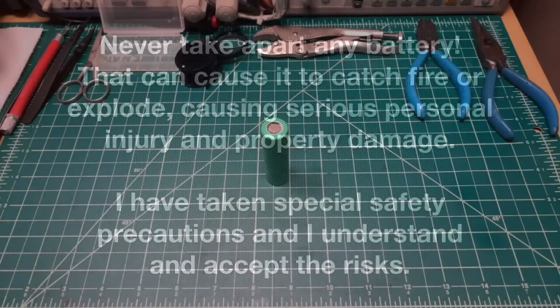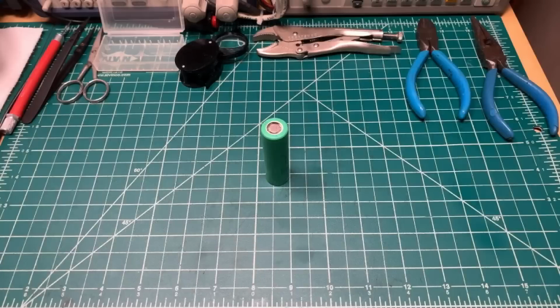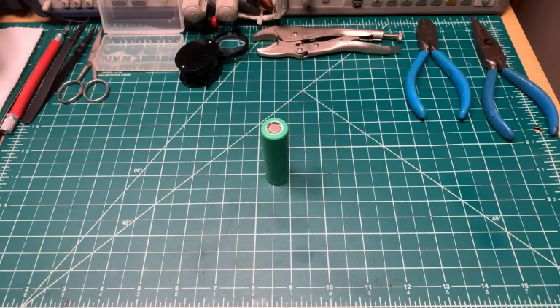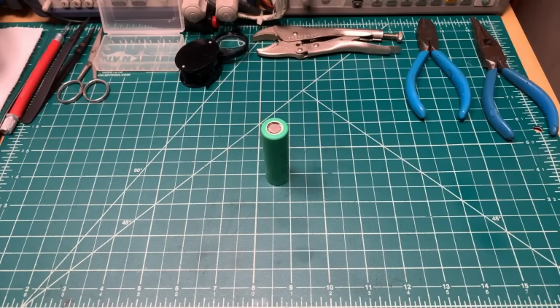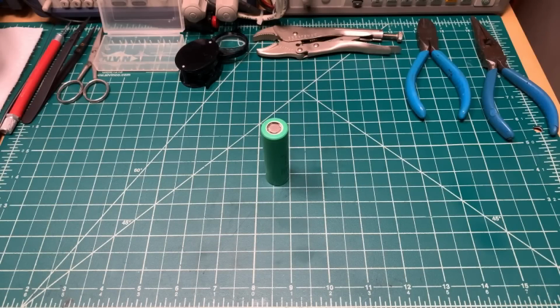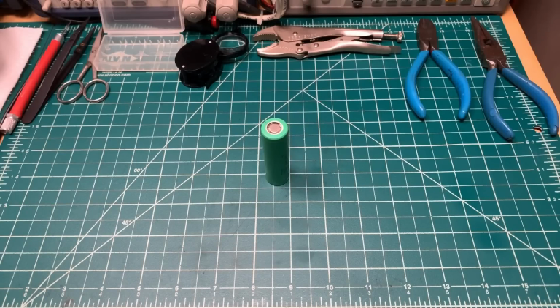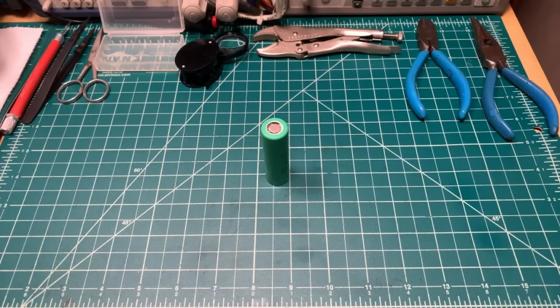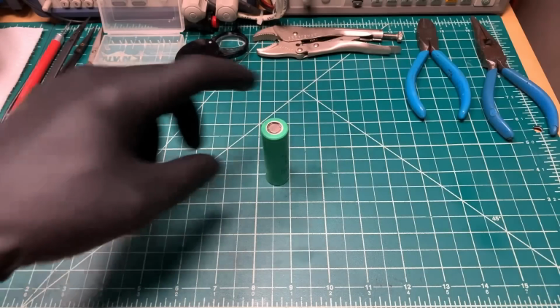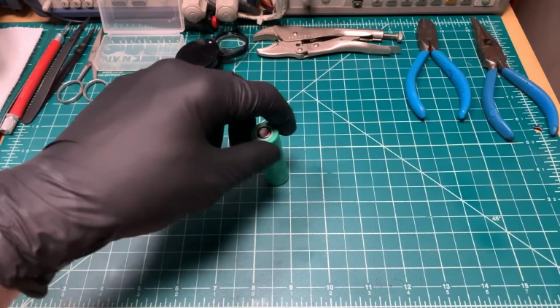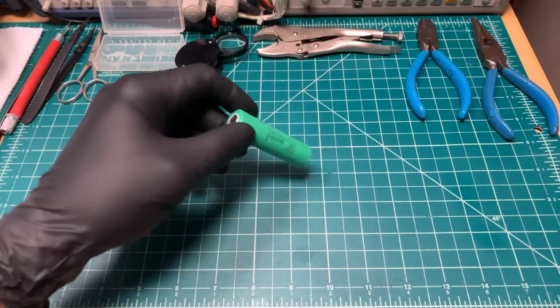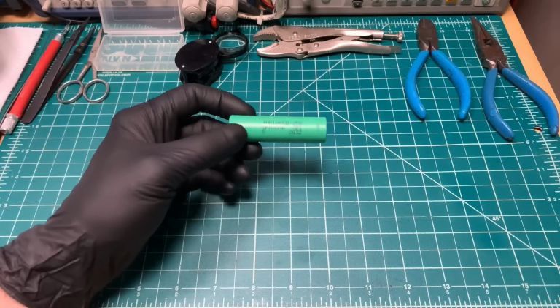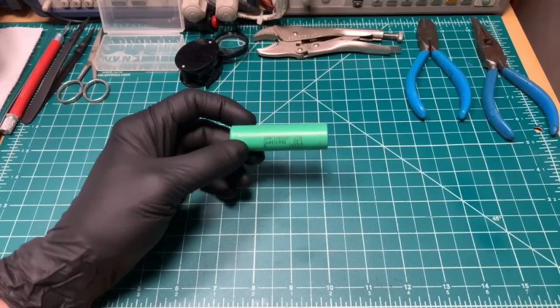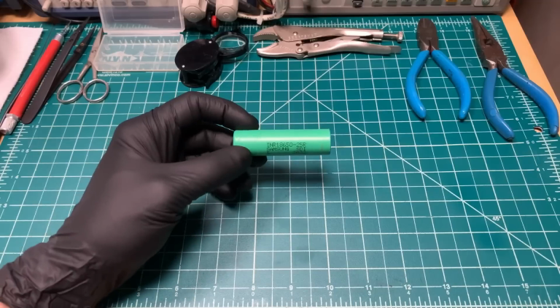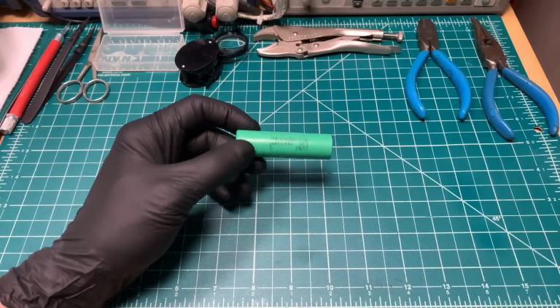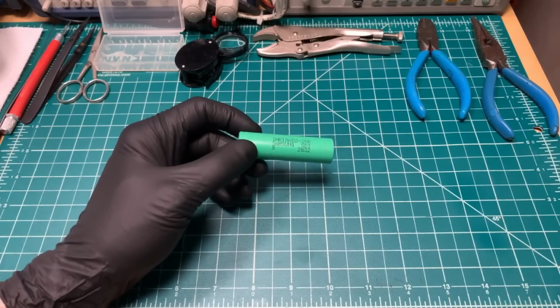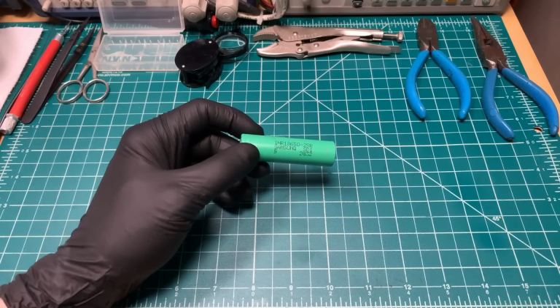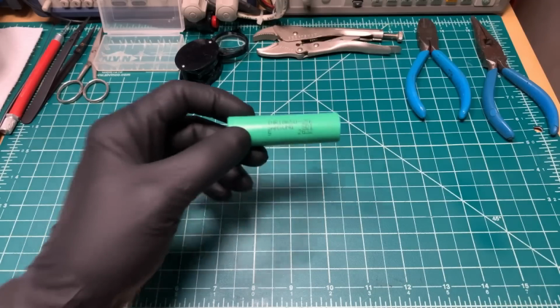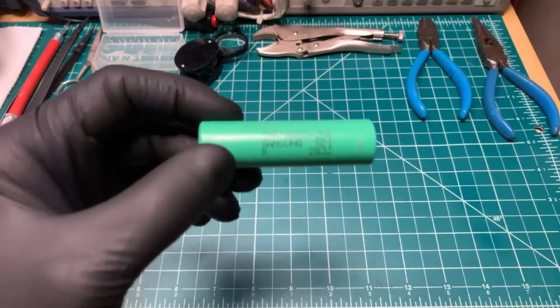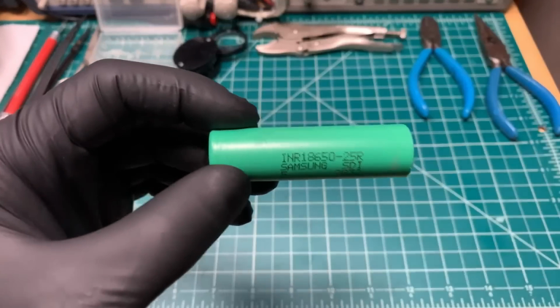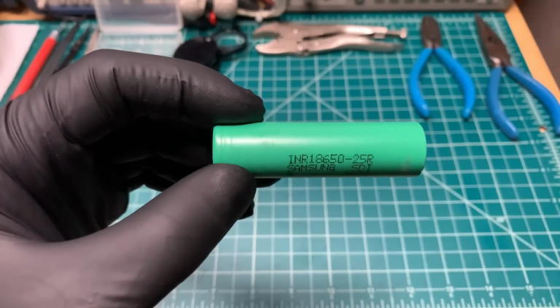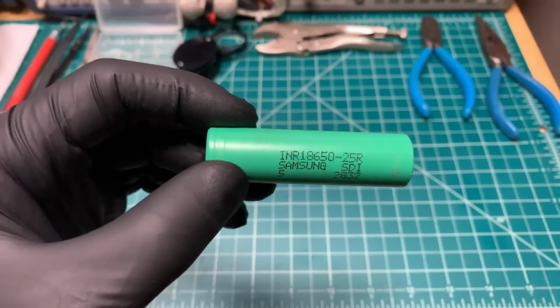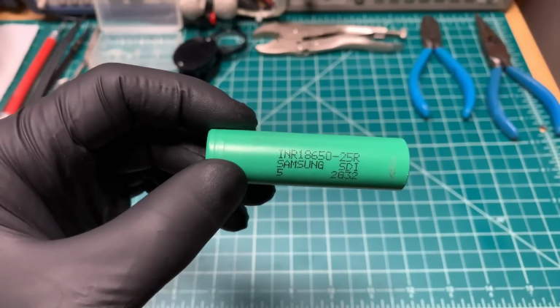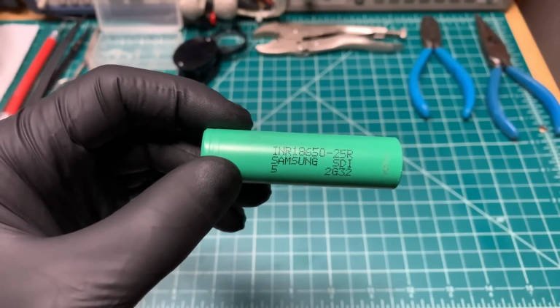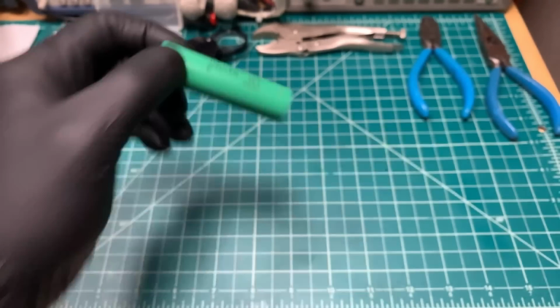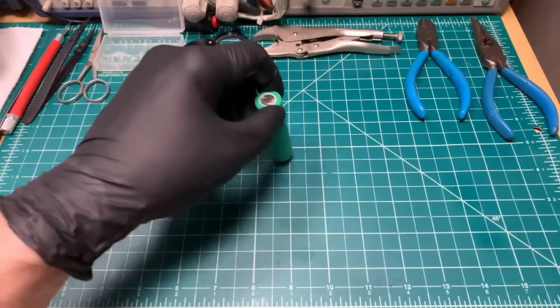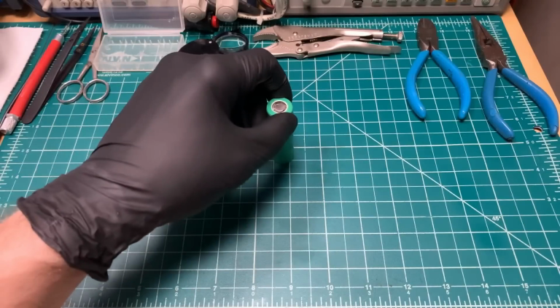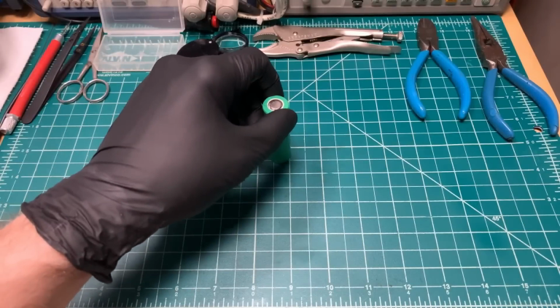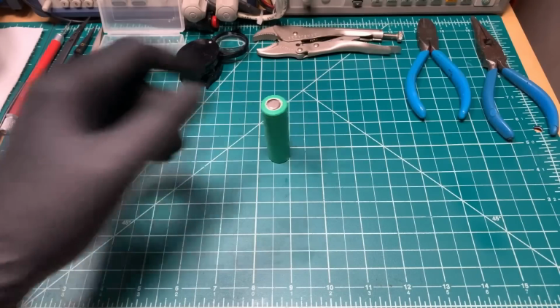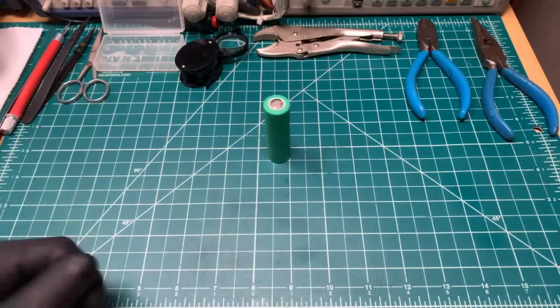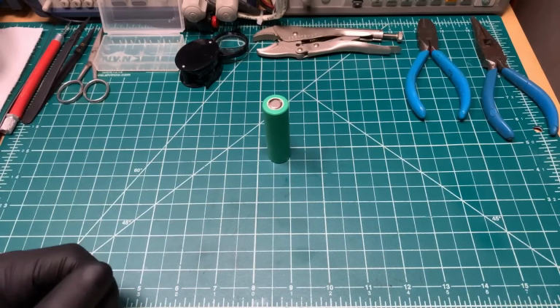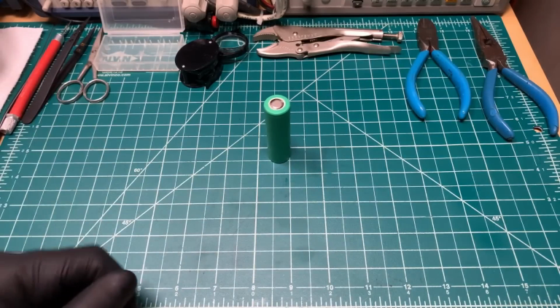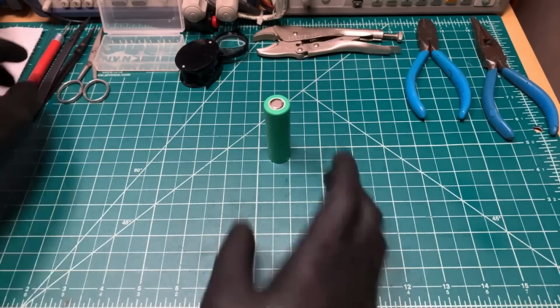Hey all, it's Mooch. Welcome to Minding Your Moz. Today we're going to take a look at what's inside a standard 18650 lithium-ion battery. This one is a Samsung 25R. Let's dive right in.